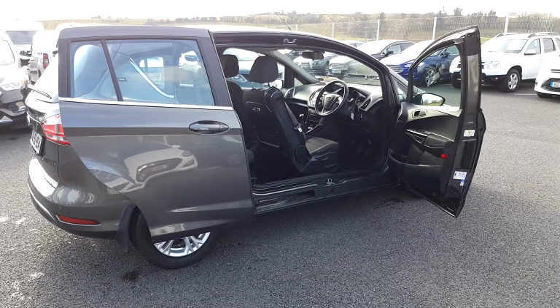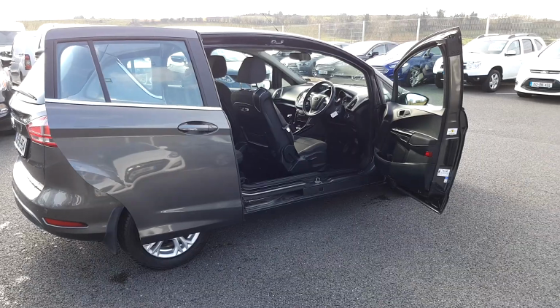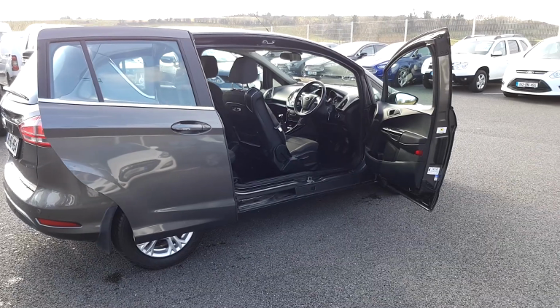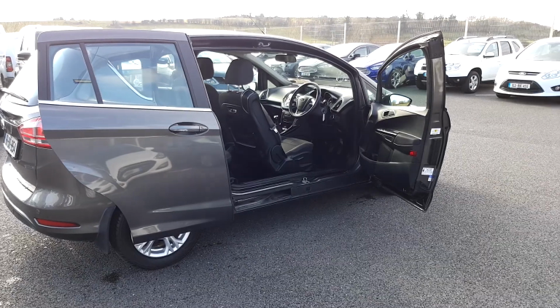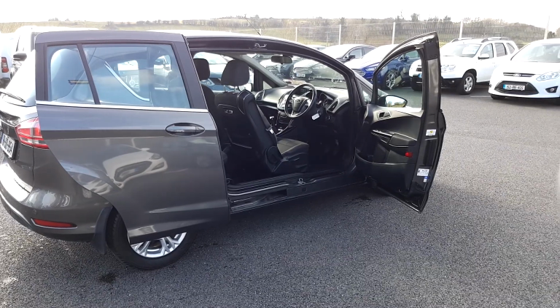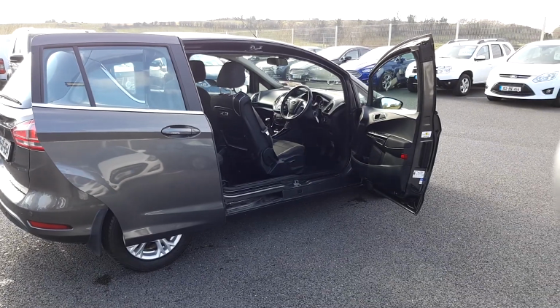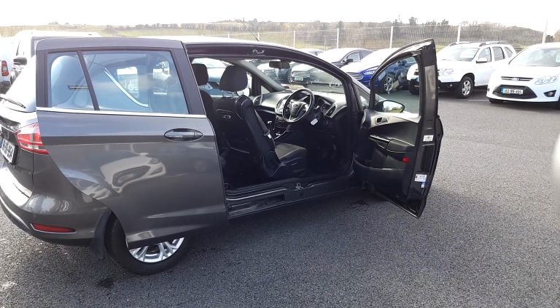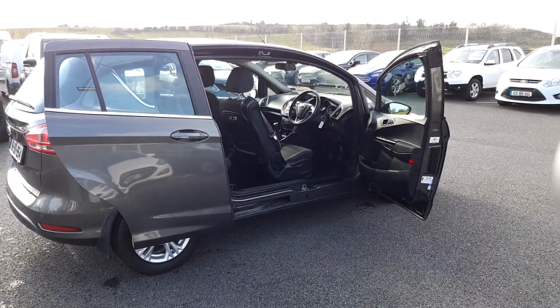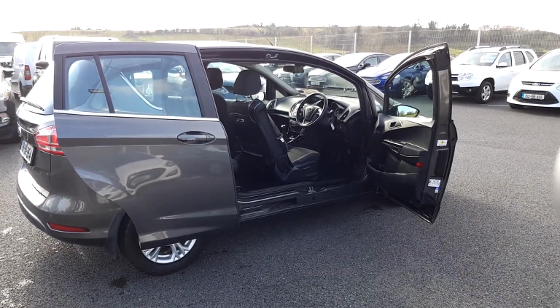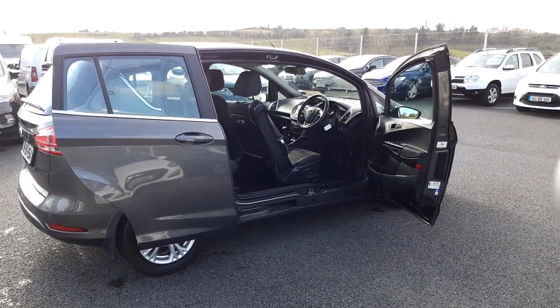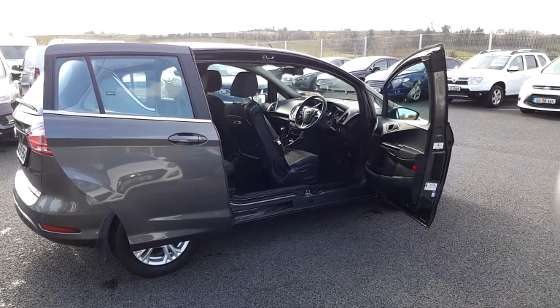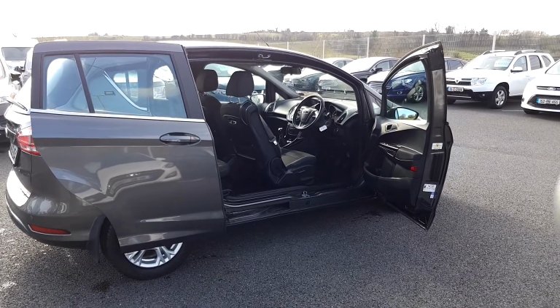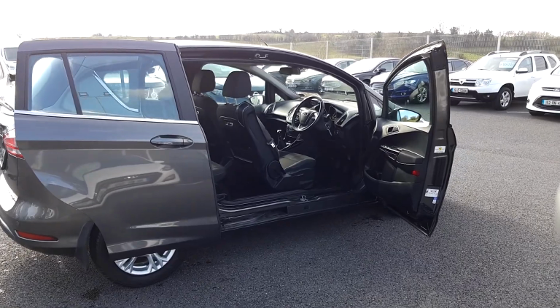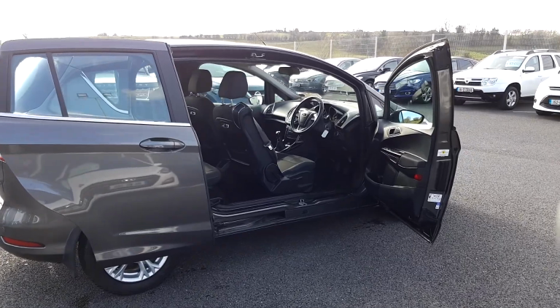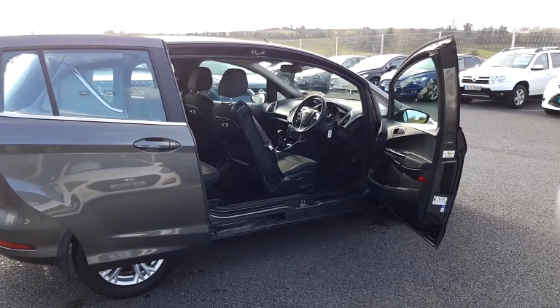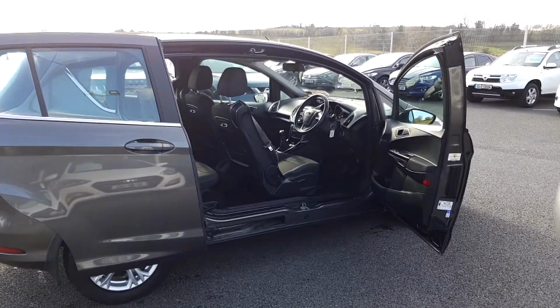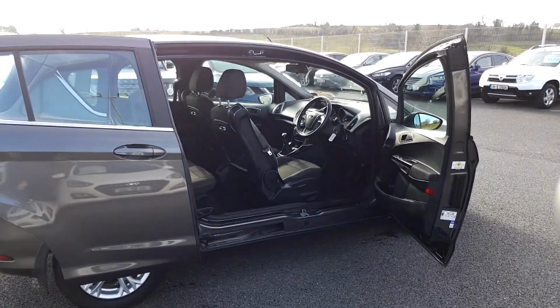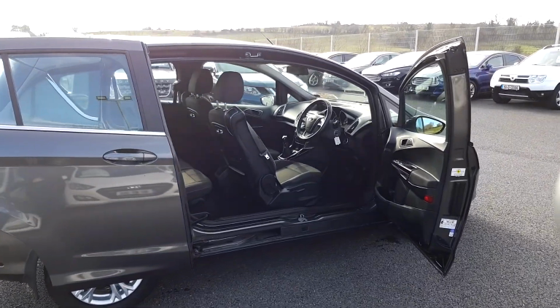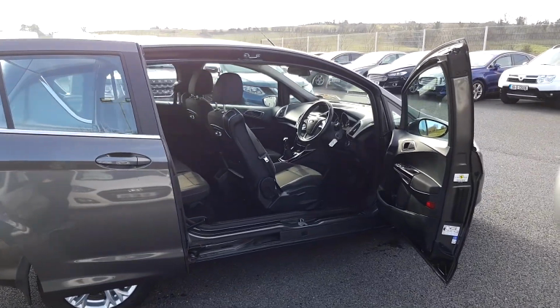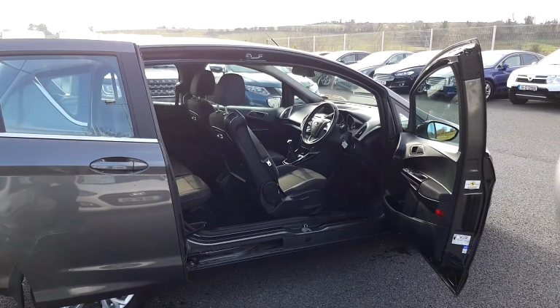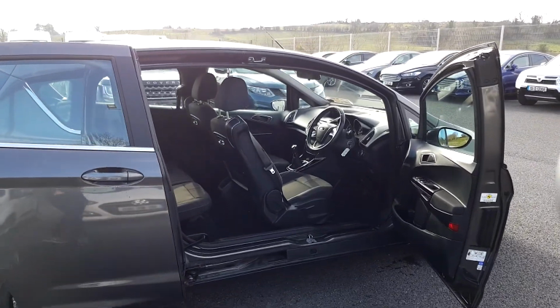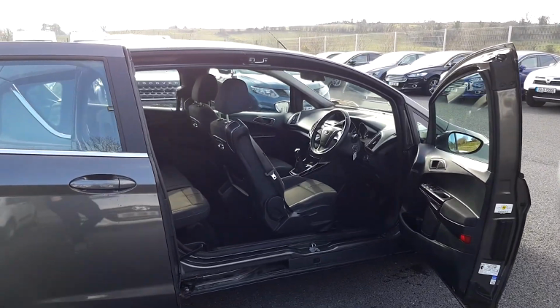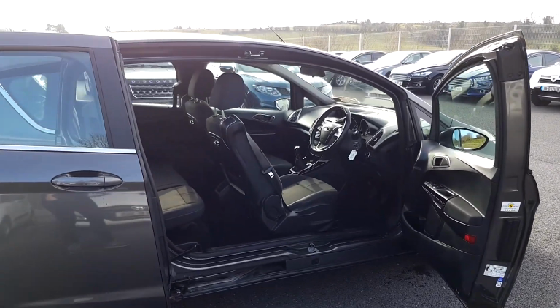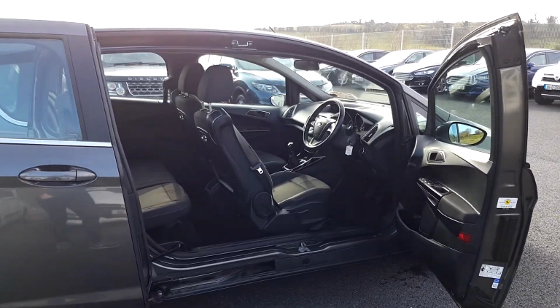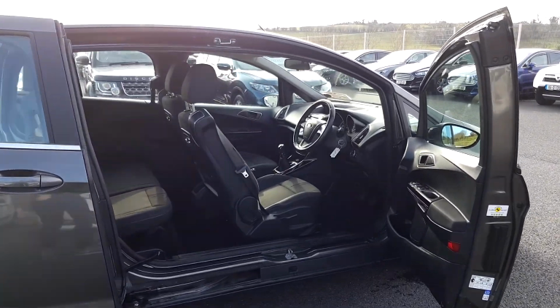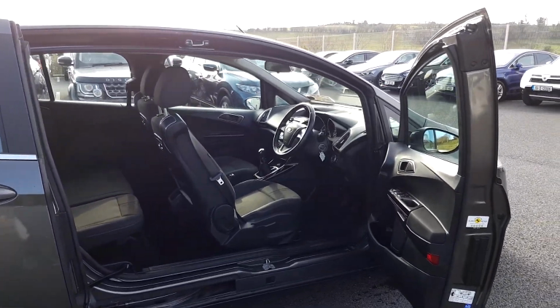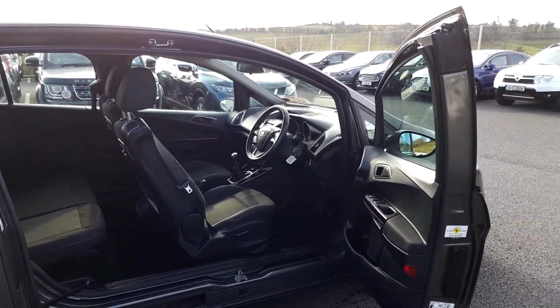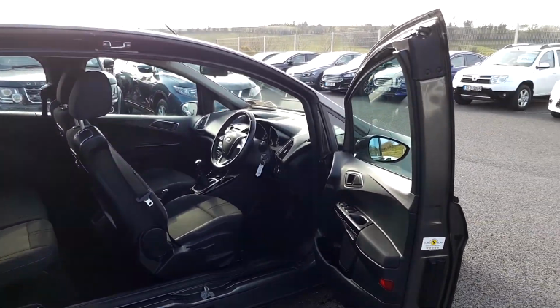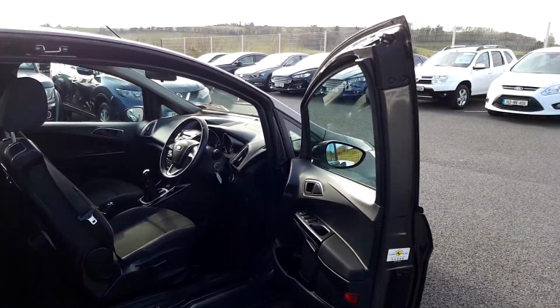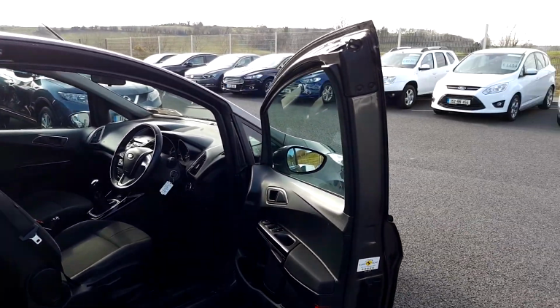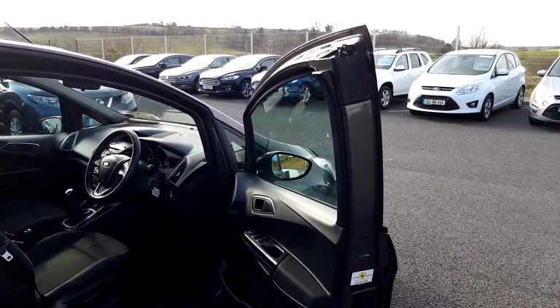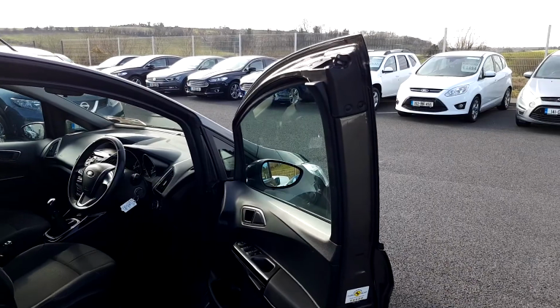The key point about the B-Max is that it has a rear sliding door. There's no B-pillar in the center, so the doors are actually reinforced to keep your safety.